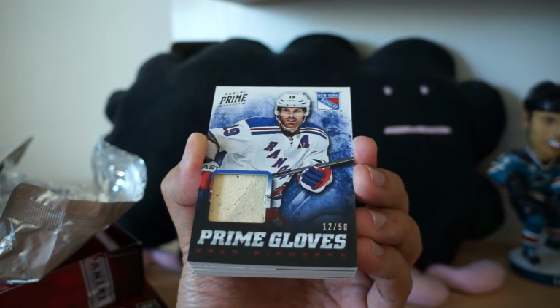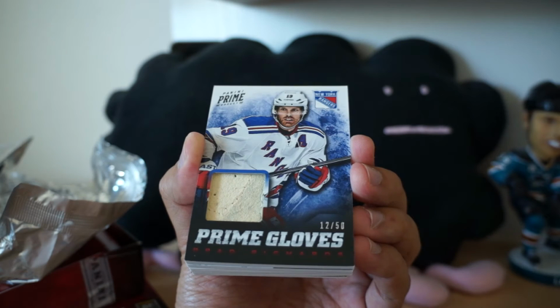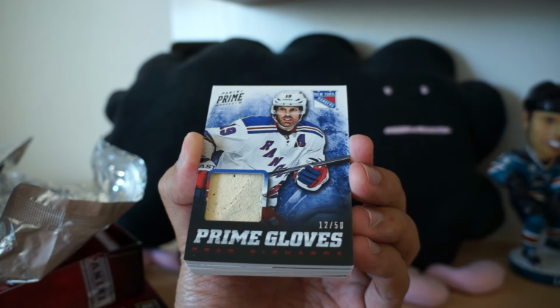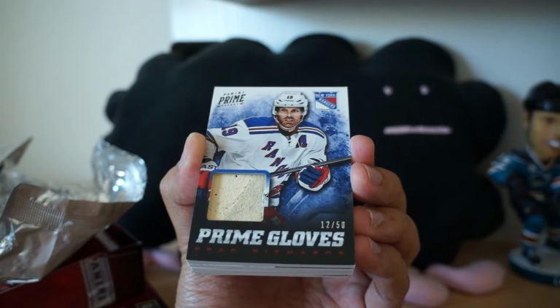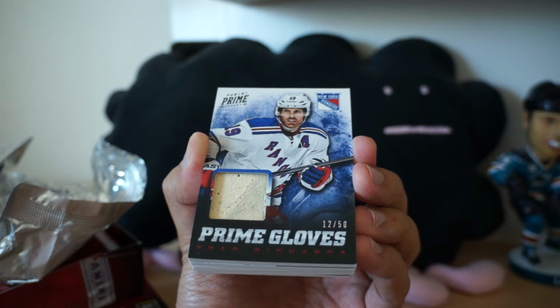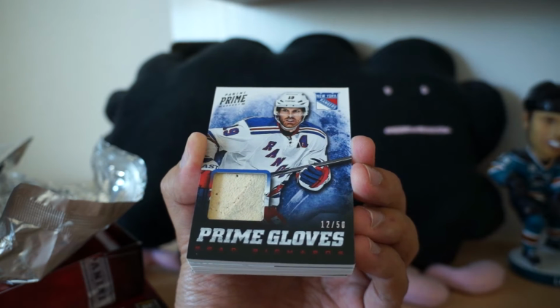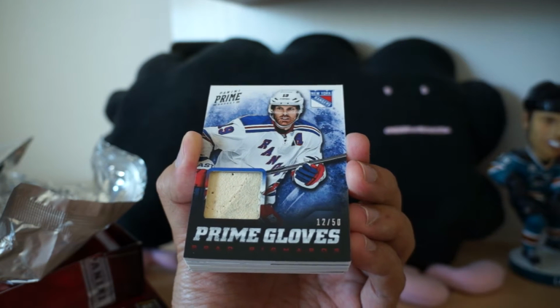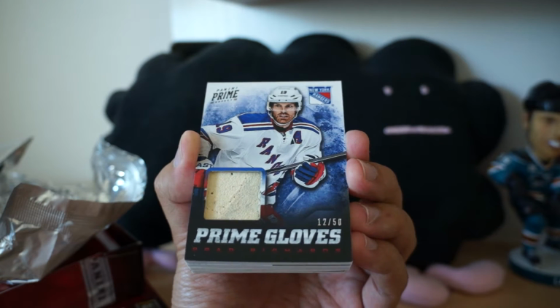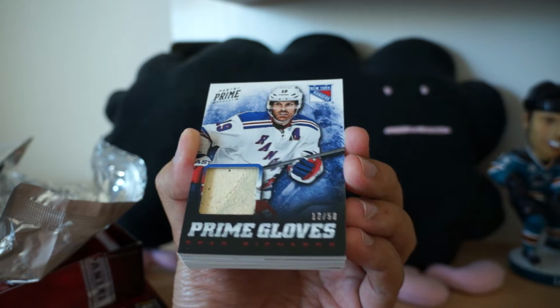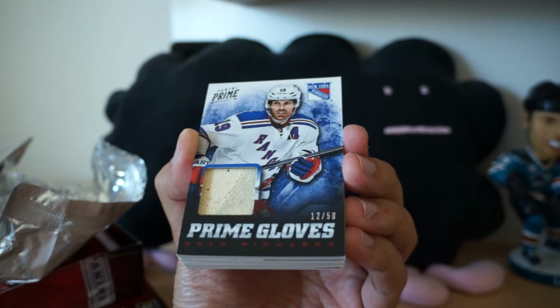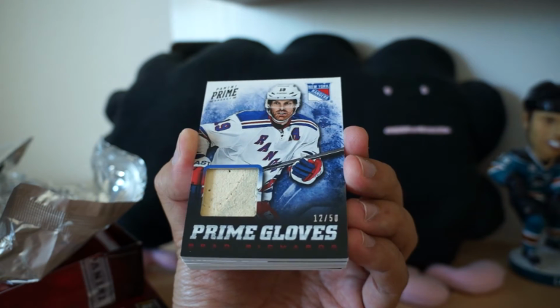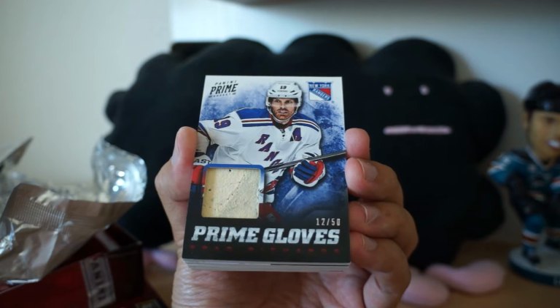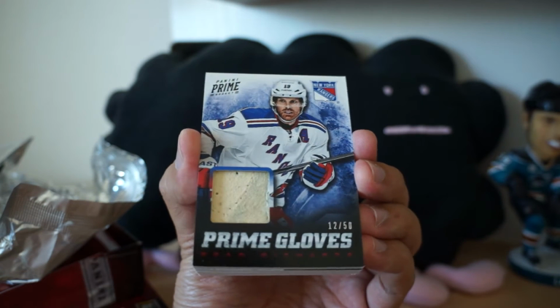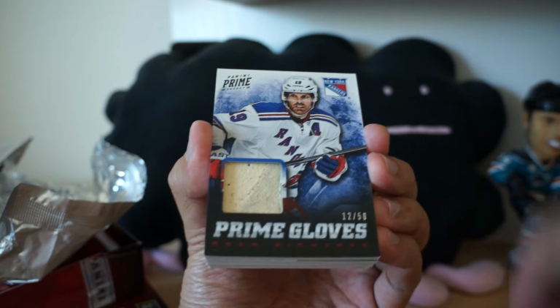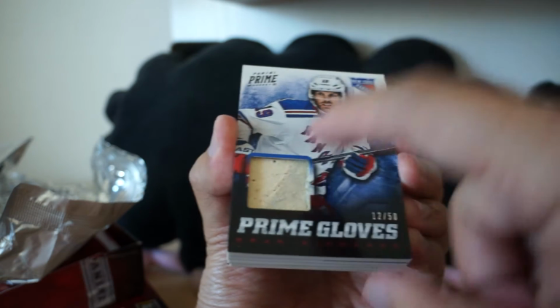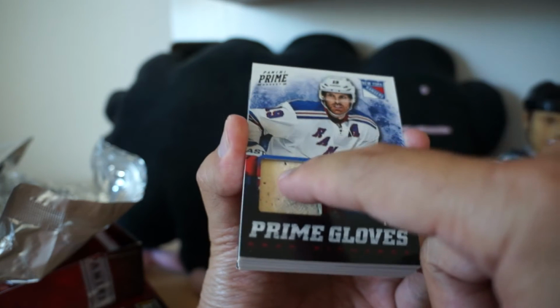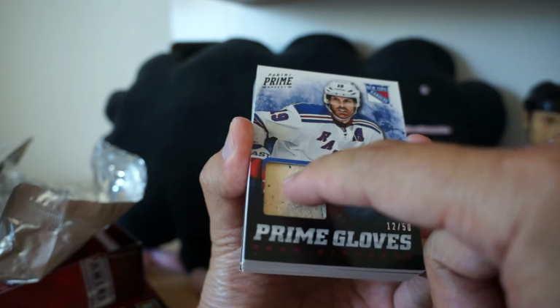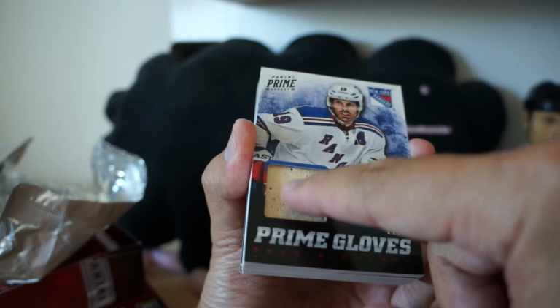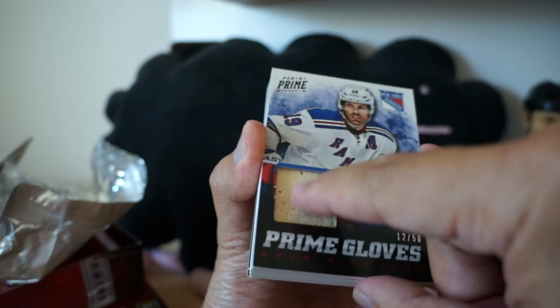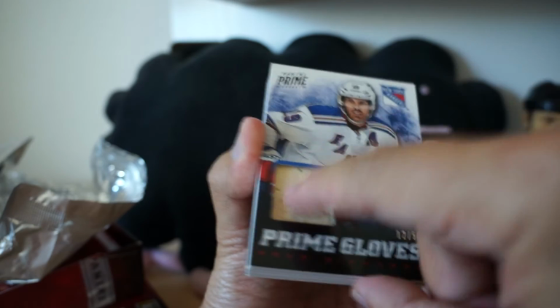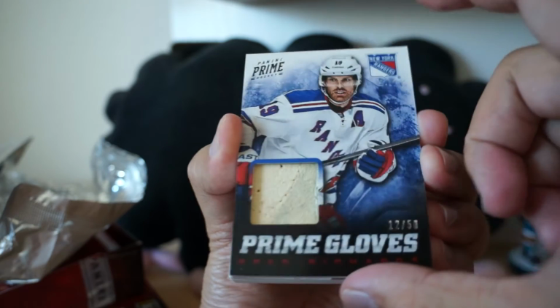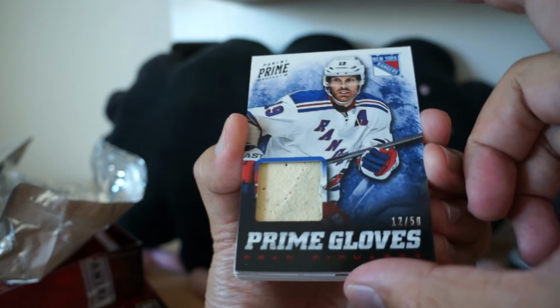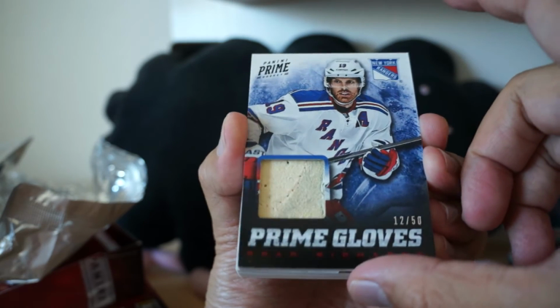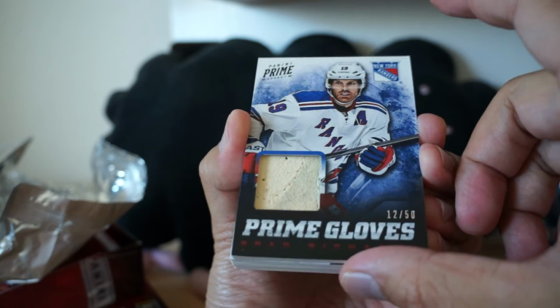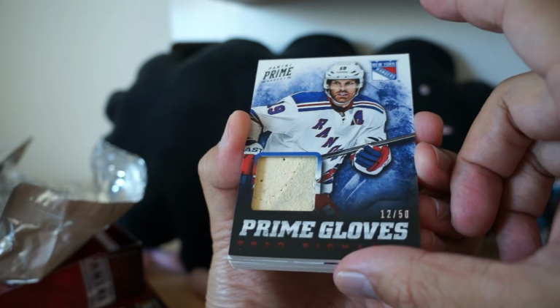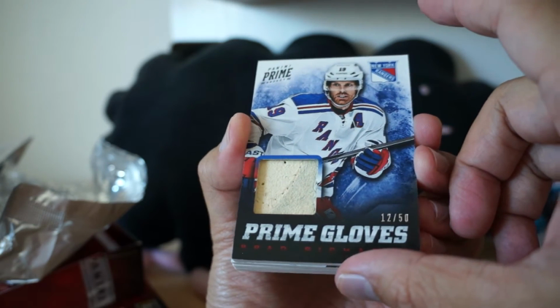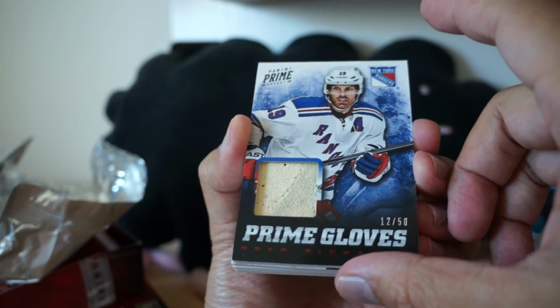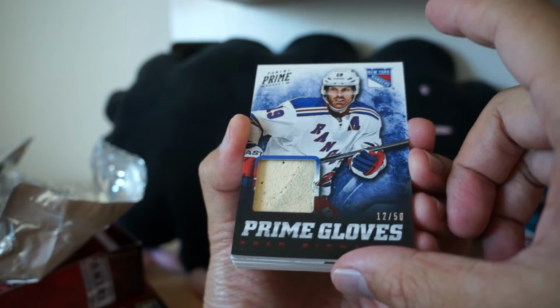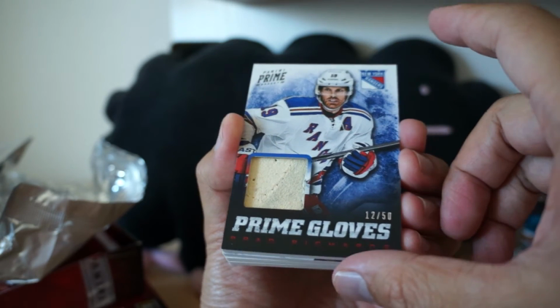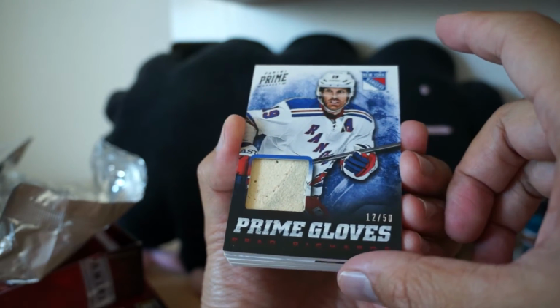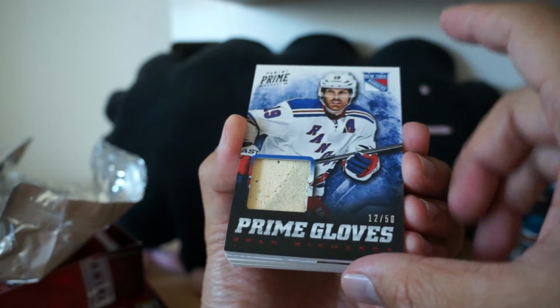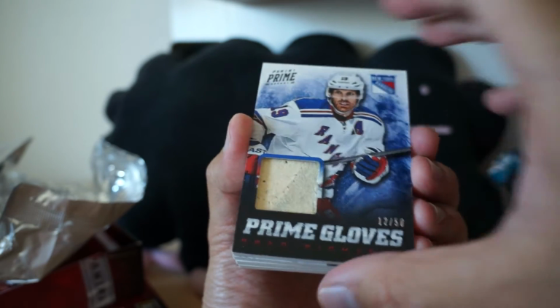Prime Gloves — another cool card. Brad Richards, 12 of 50. And you can totally tell it's a really nice piece of glove in there.